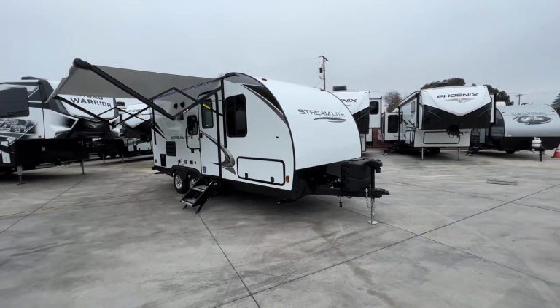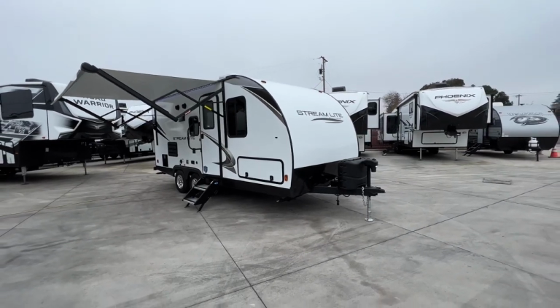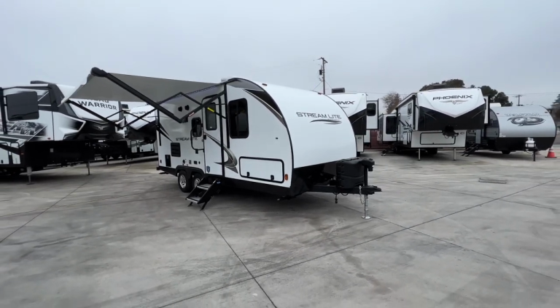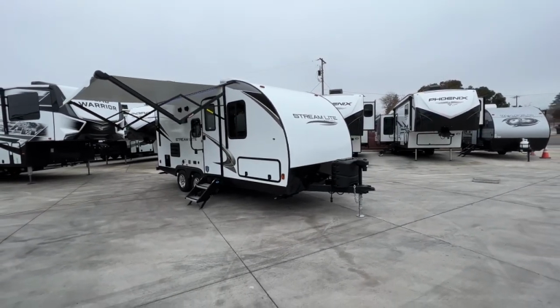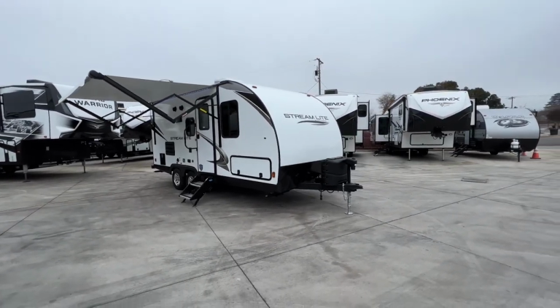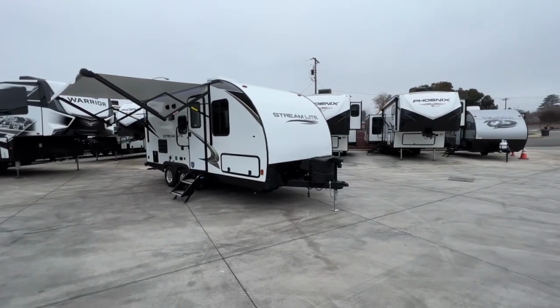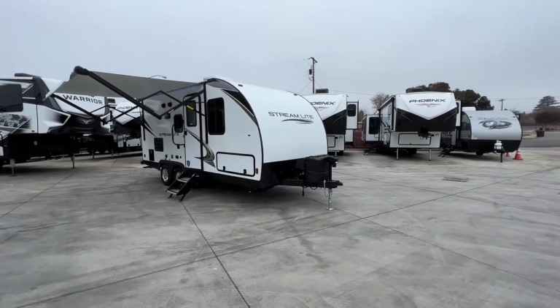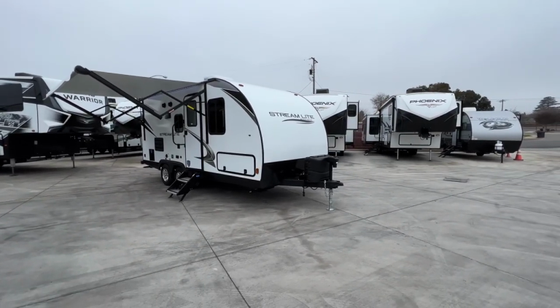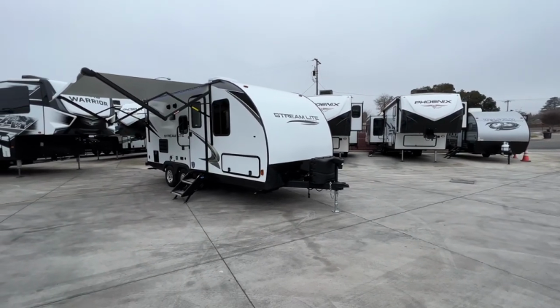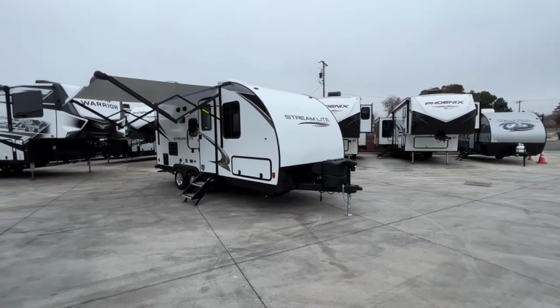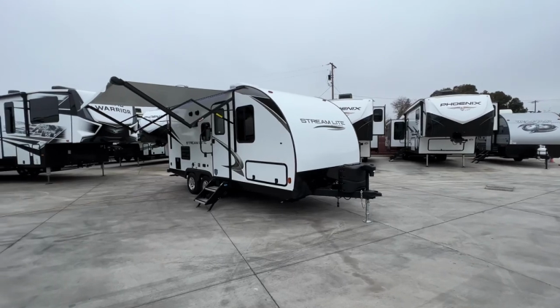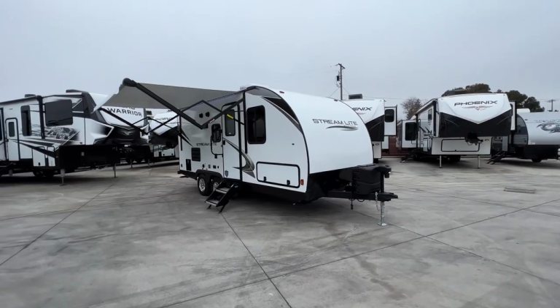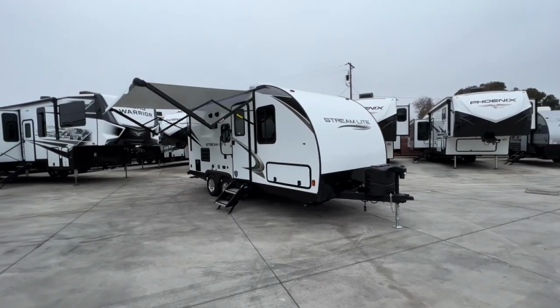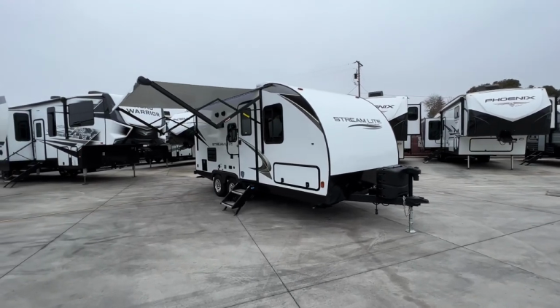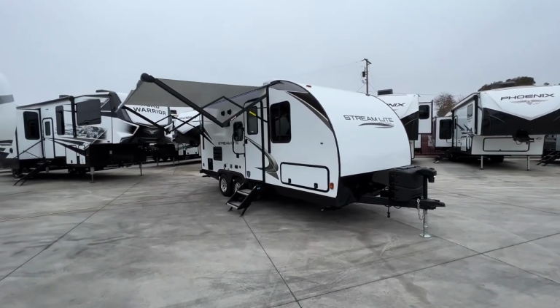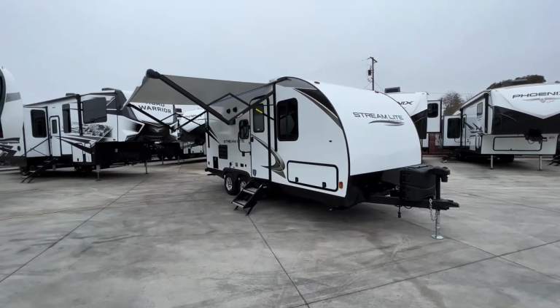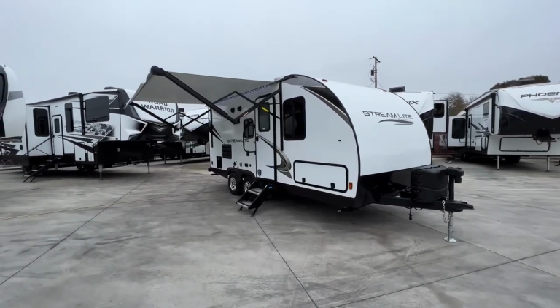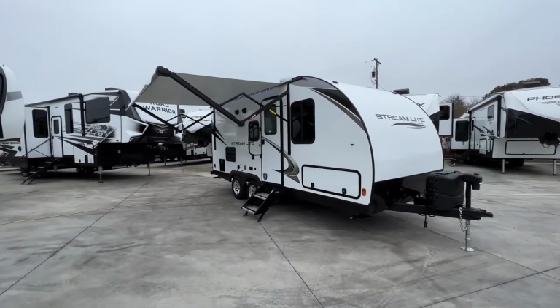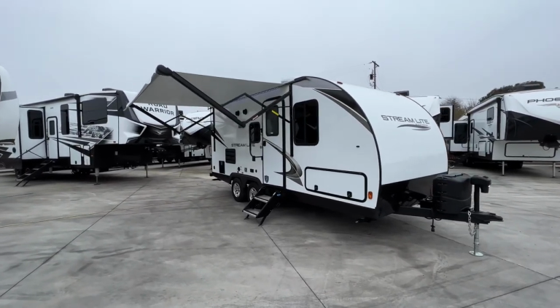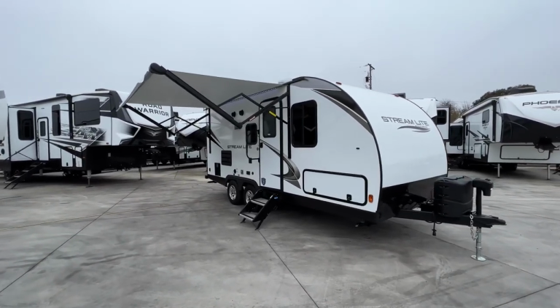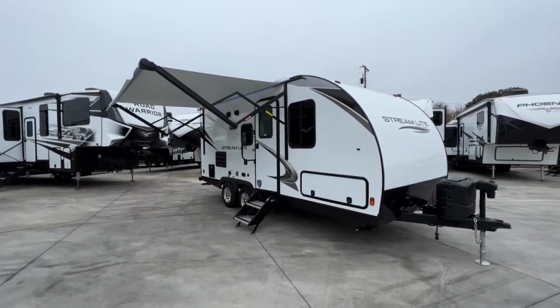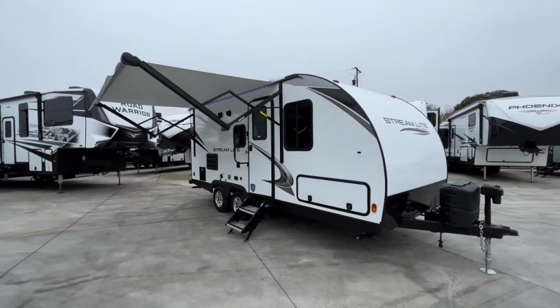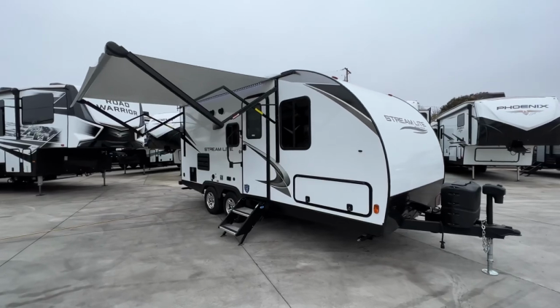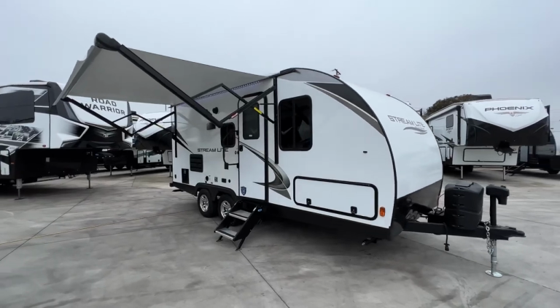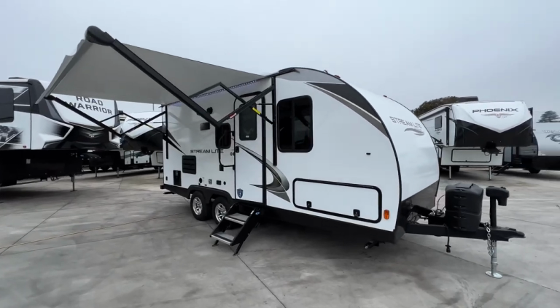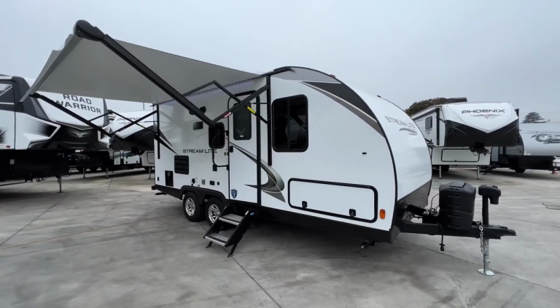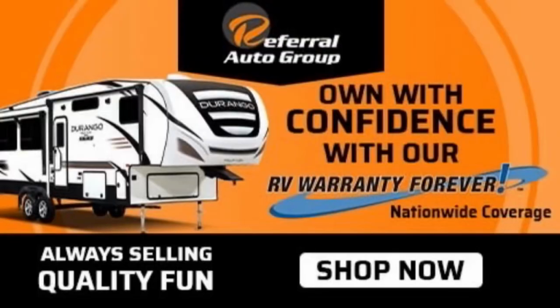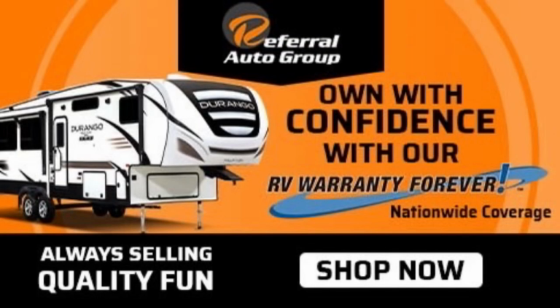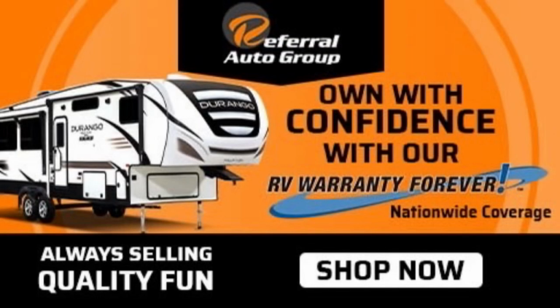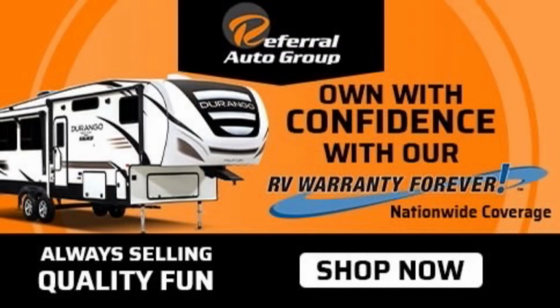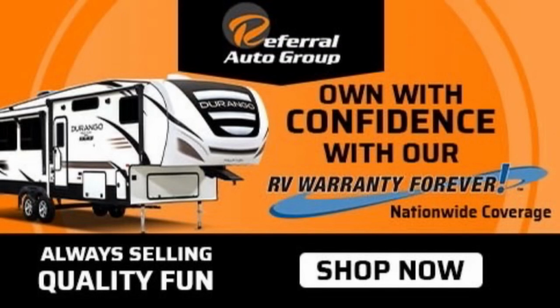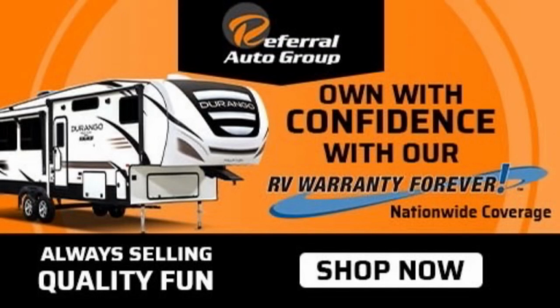As always, thanks for watching — we truly appreciate it. Give us a call at 209-404-2200, or check us out at www.referralautogroup.com. Thanks a lot, have a great day, and we'll see you next time.